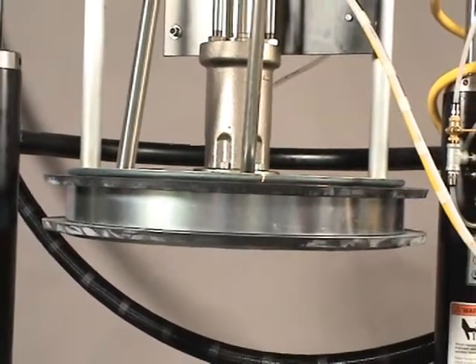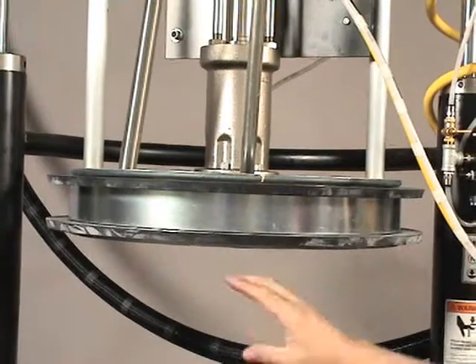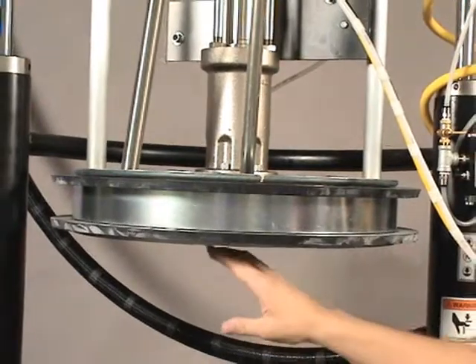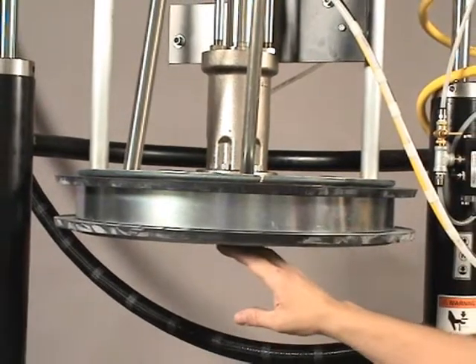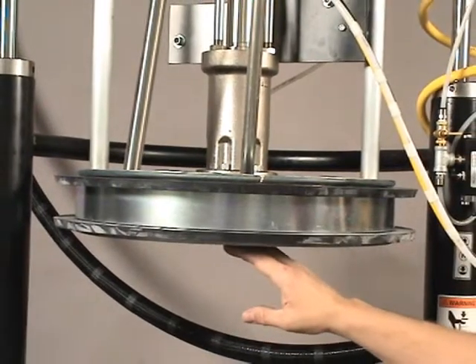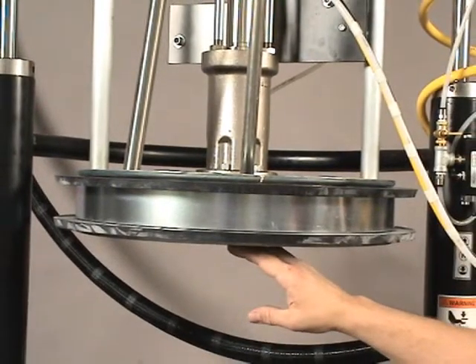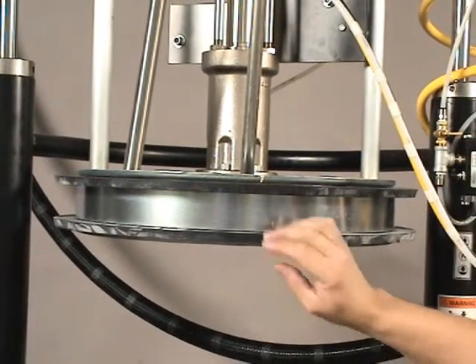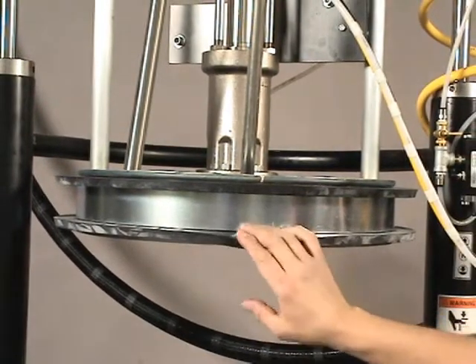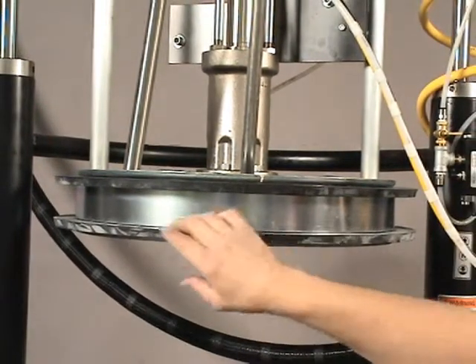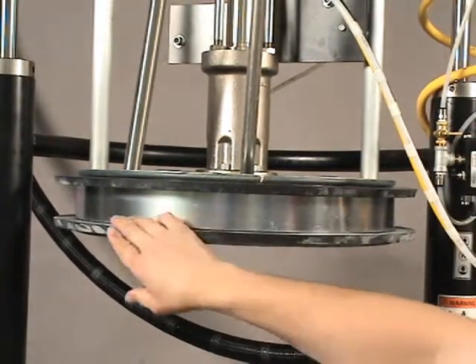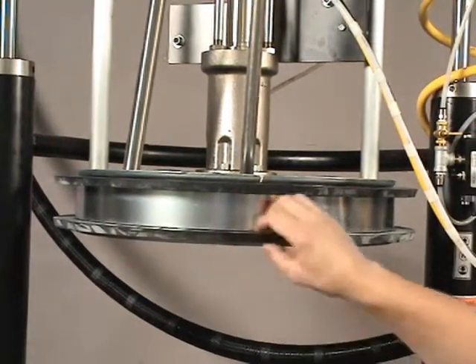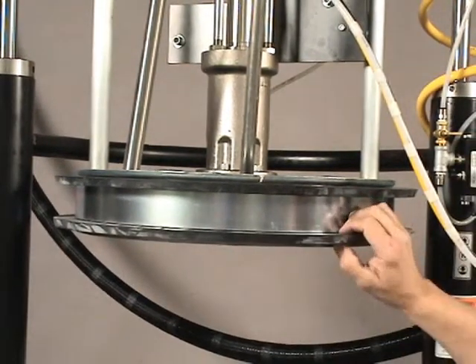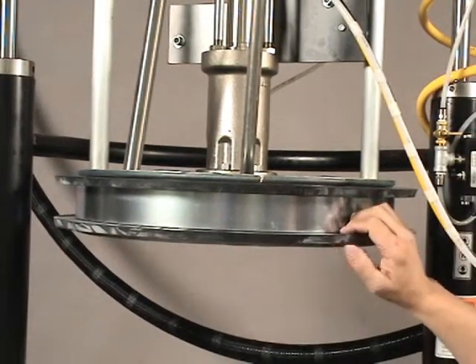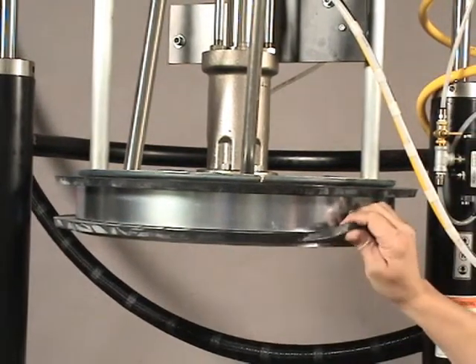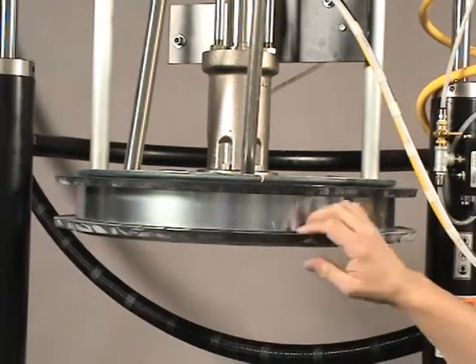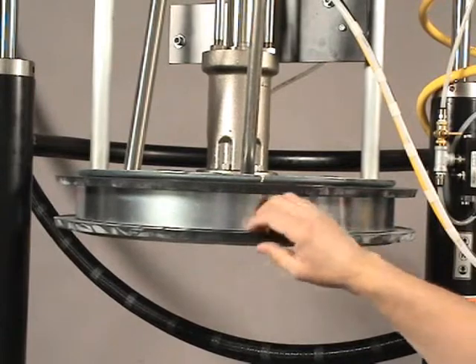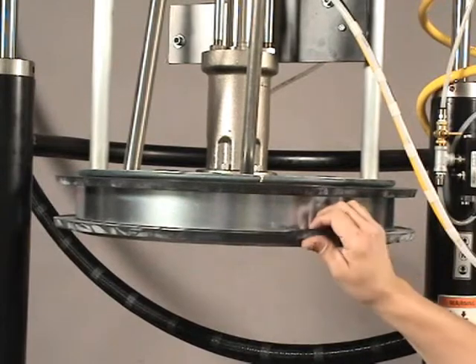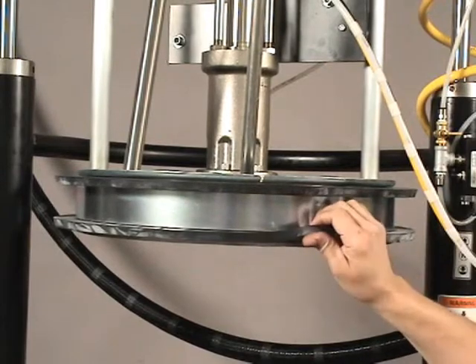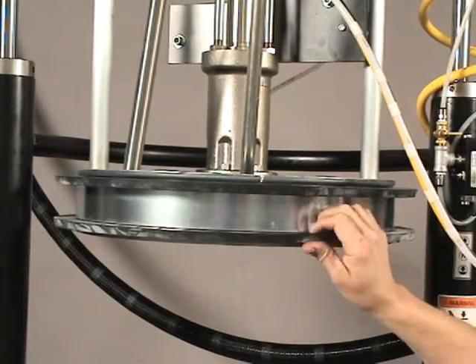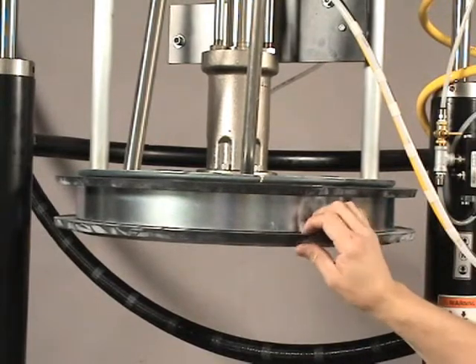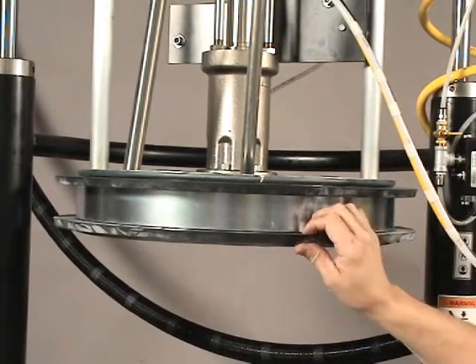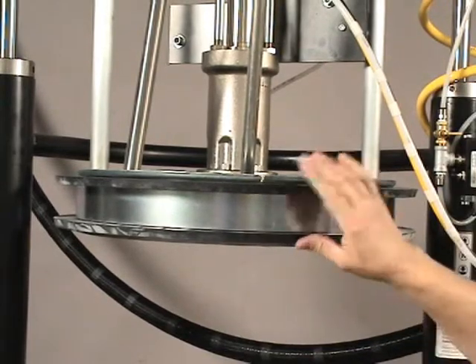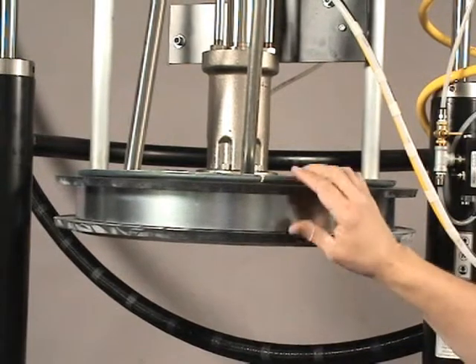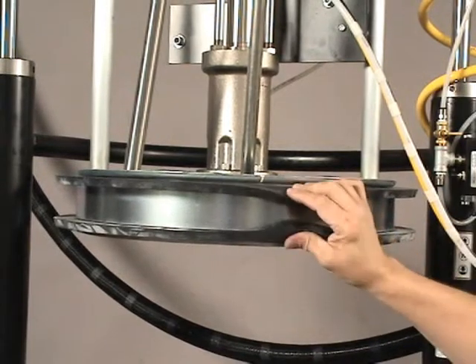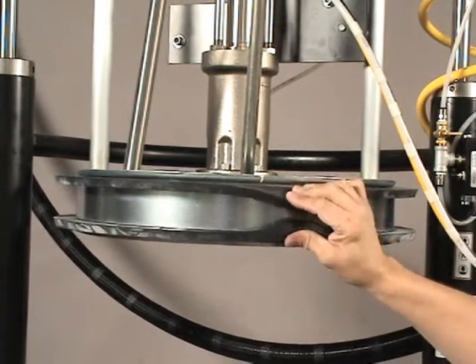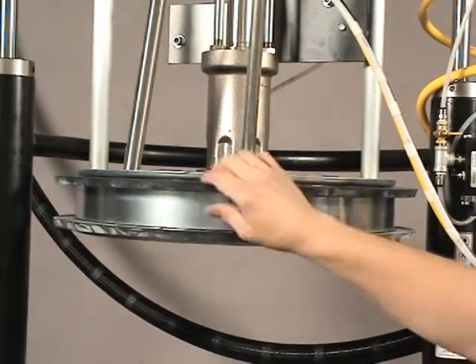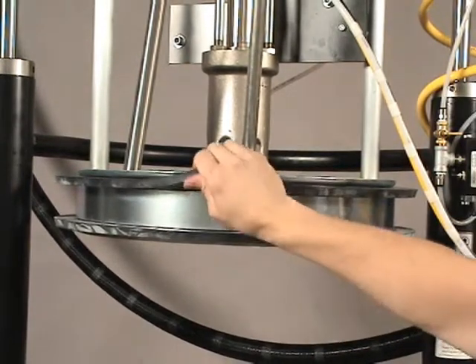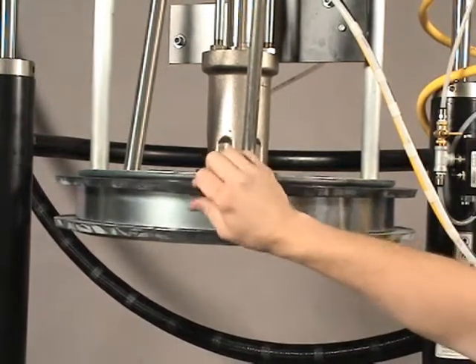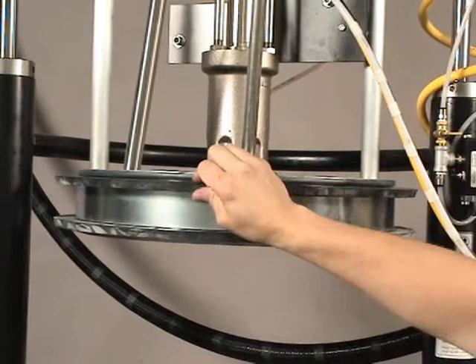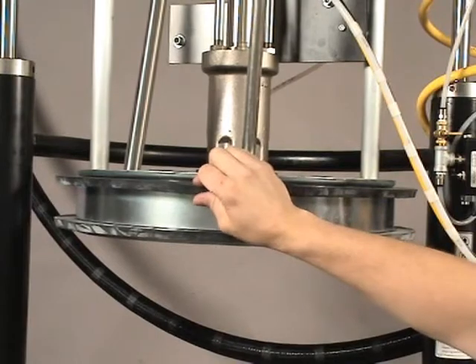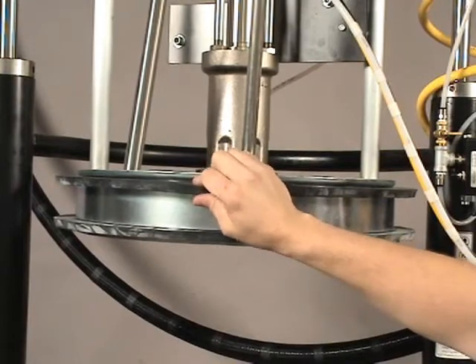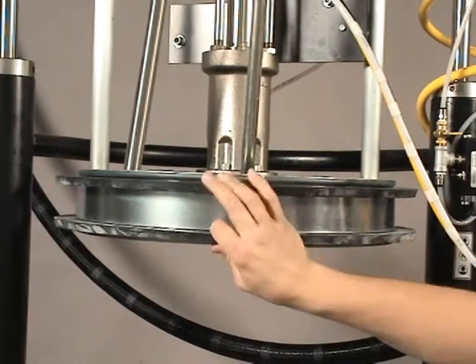Once that has been cleaned and inspected, we want to make sure that the lip seal rubber has no cracks in it. If it does, then you need to replace this lip seal.